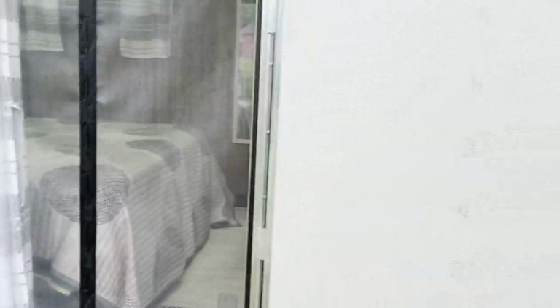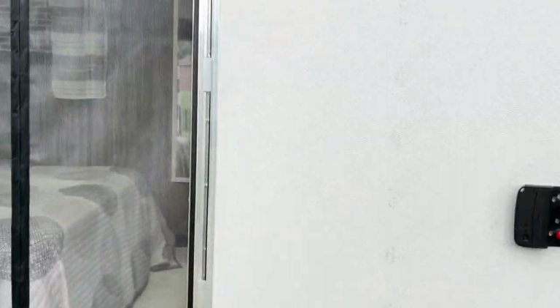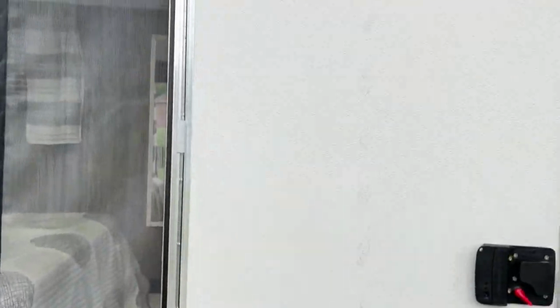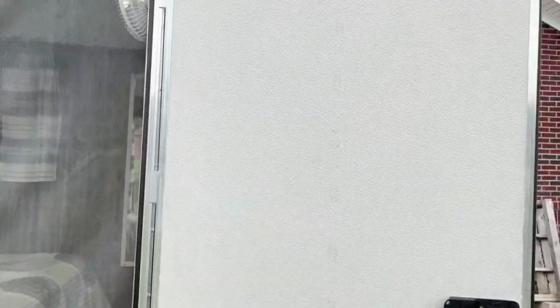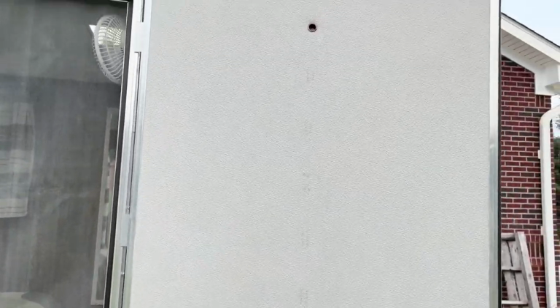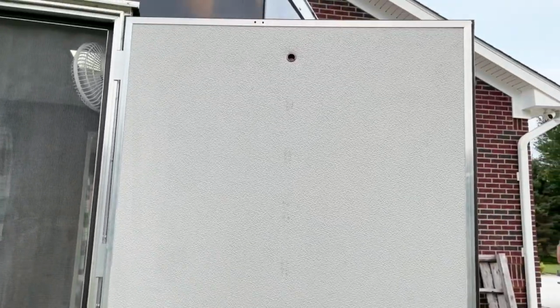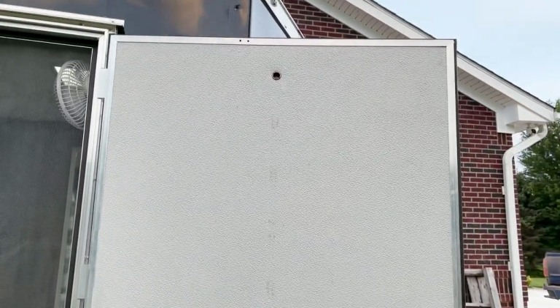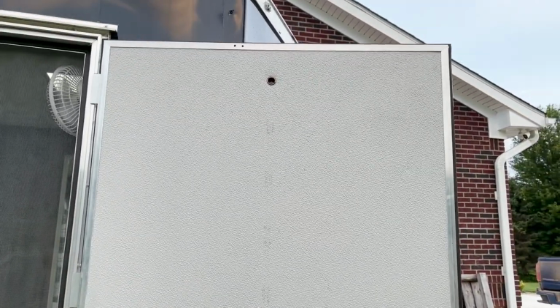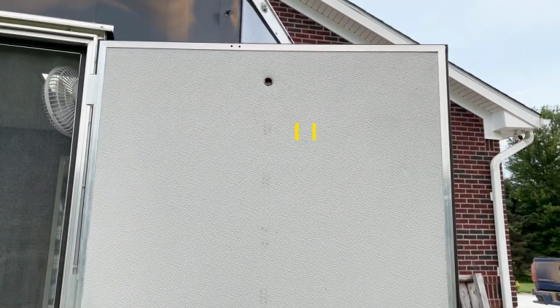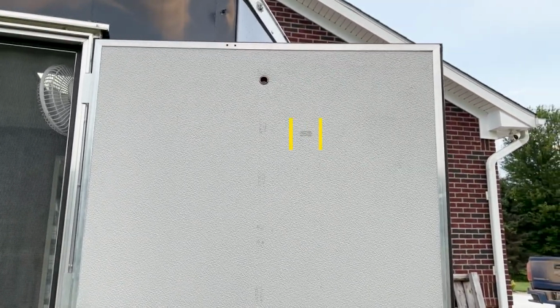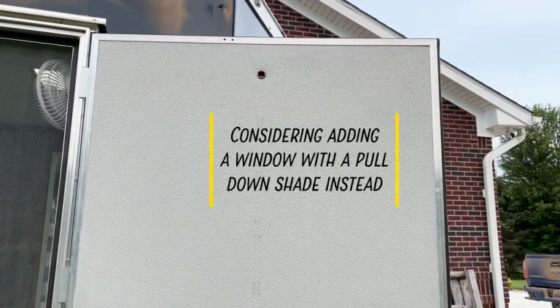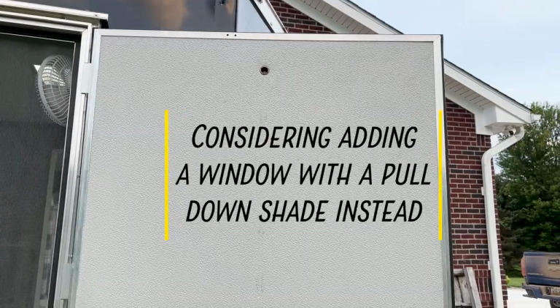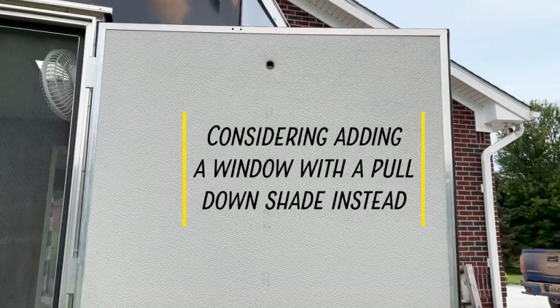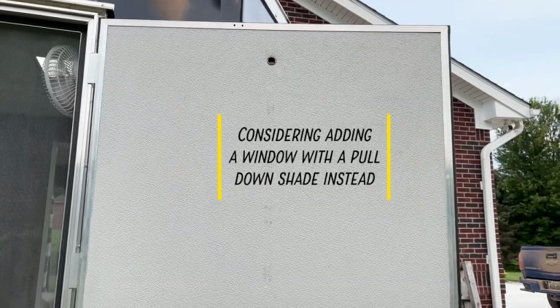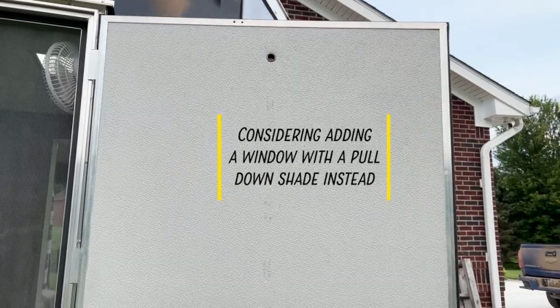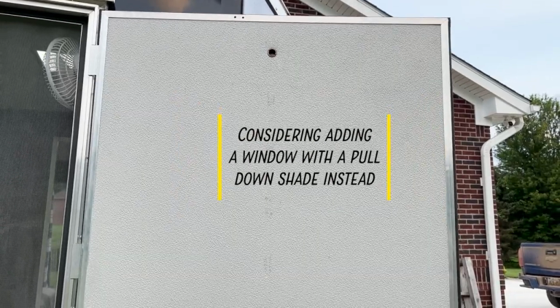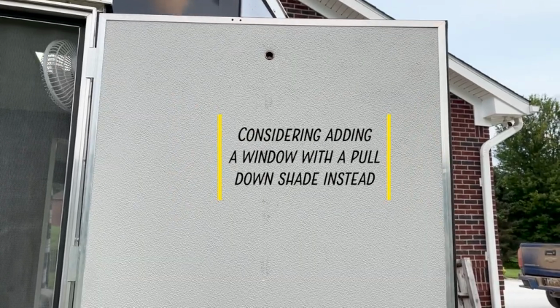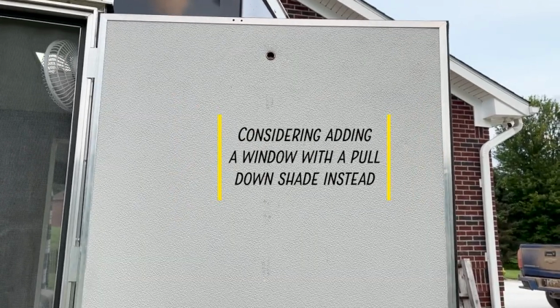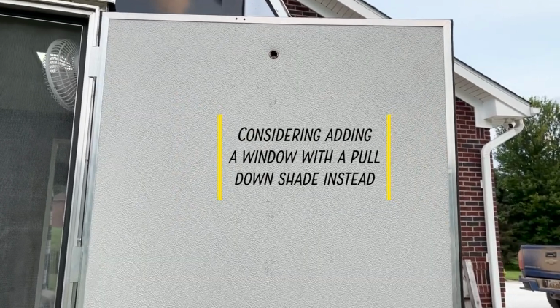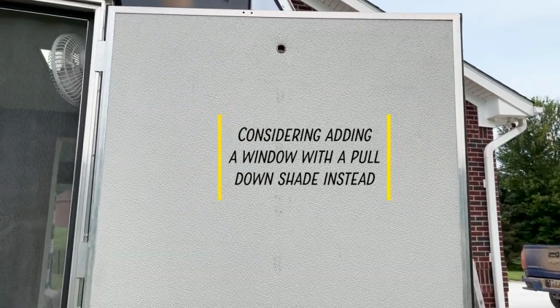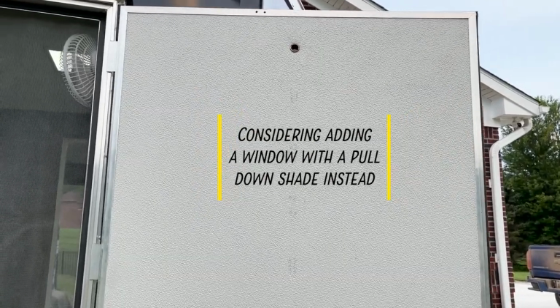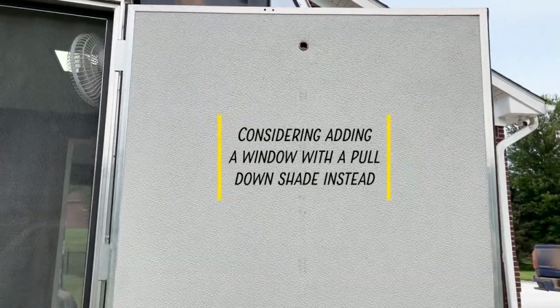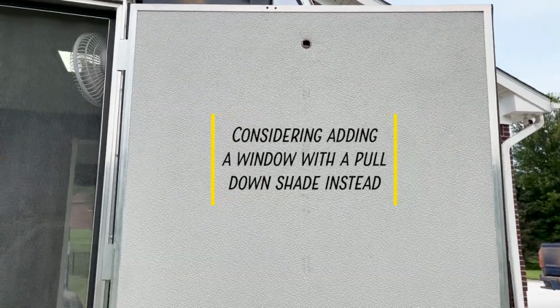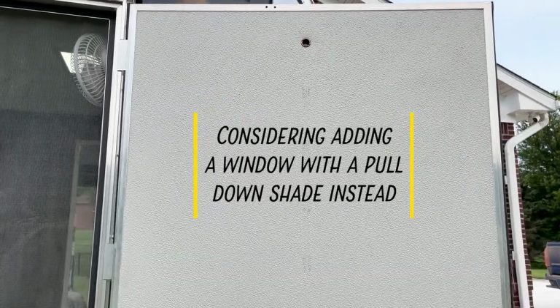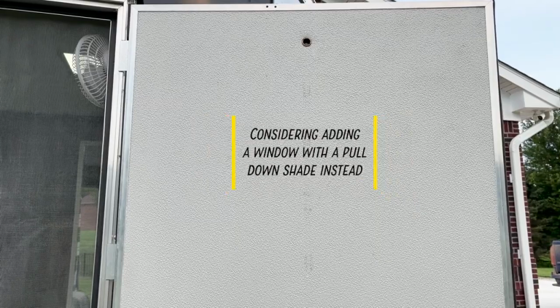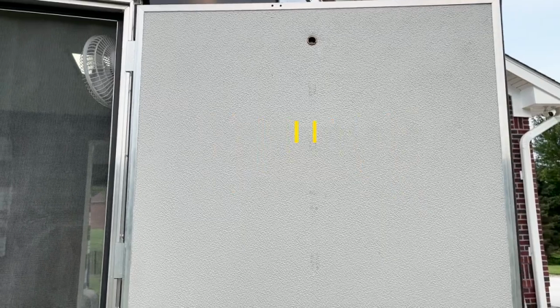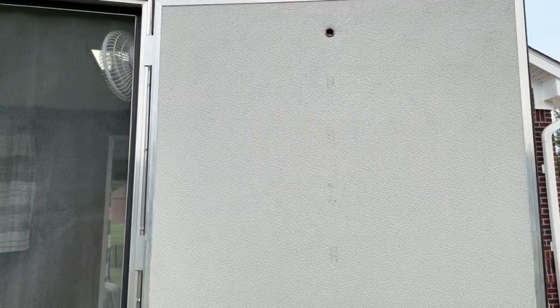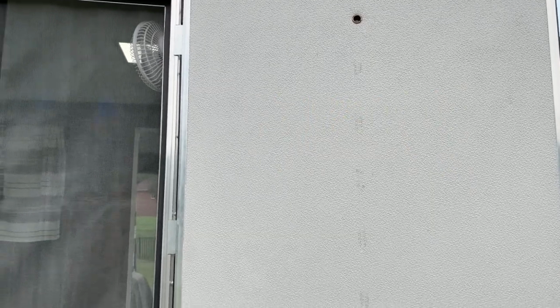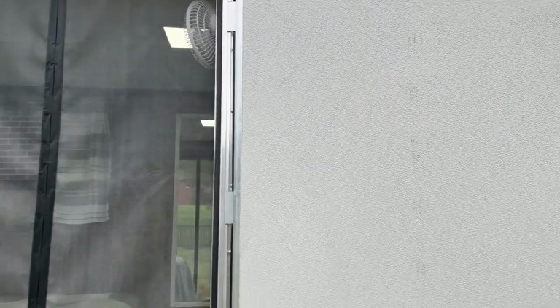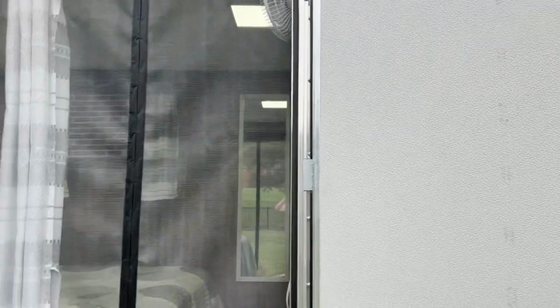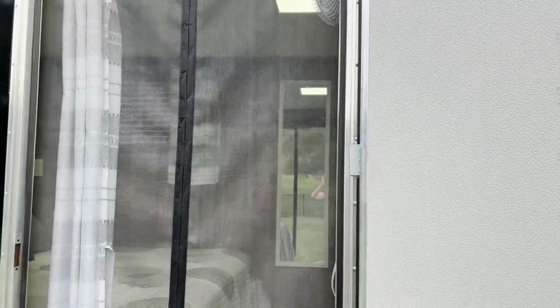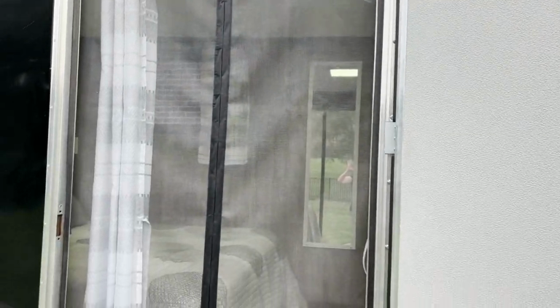Something we also did with both of them is this little peephole at the top. We debated on having some sort of a camera system but opted for a peephole to start with — we might upgrade later.